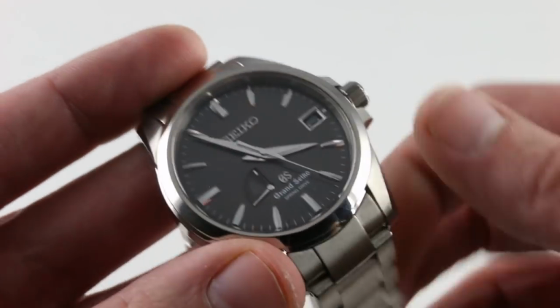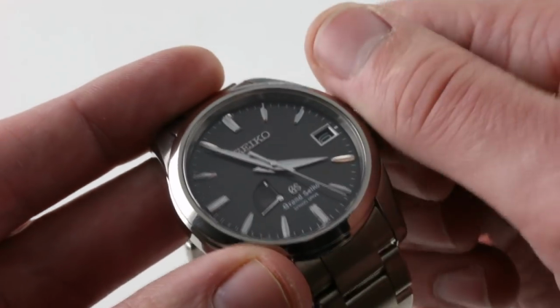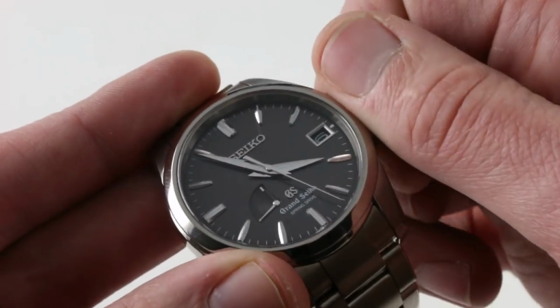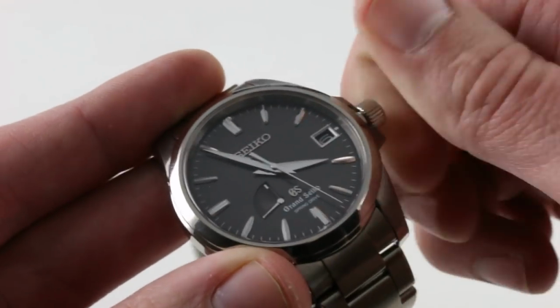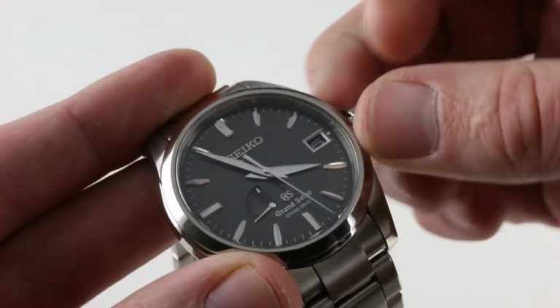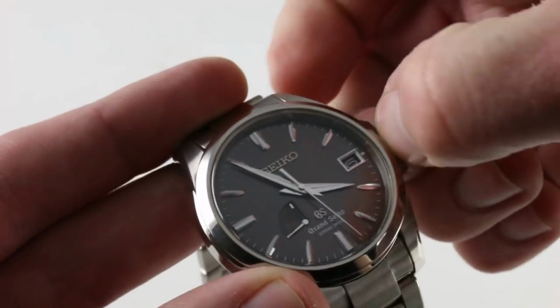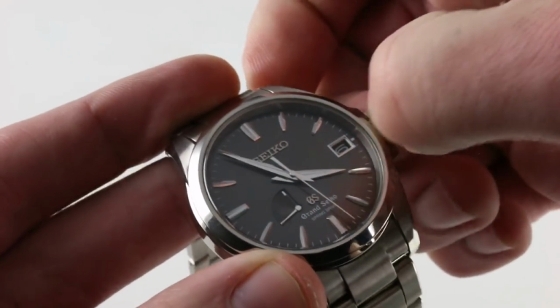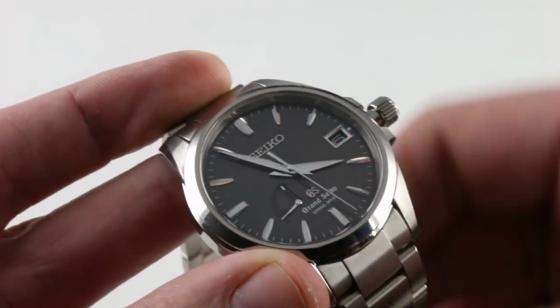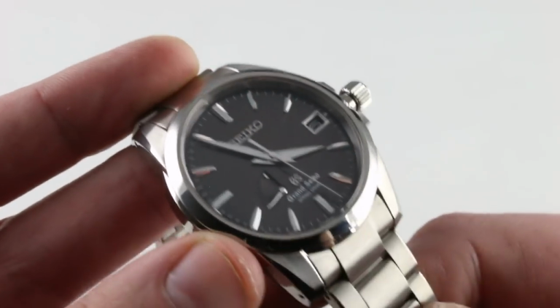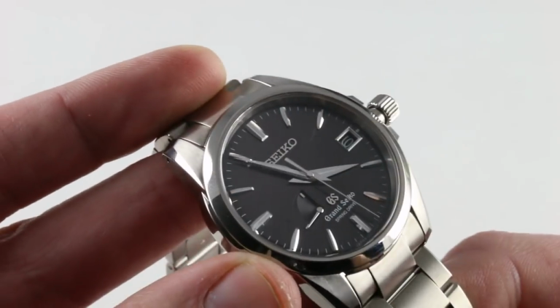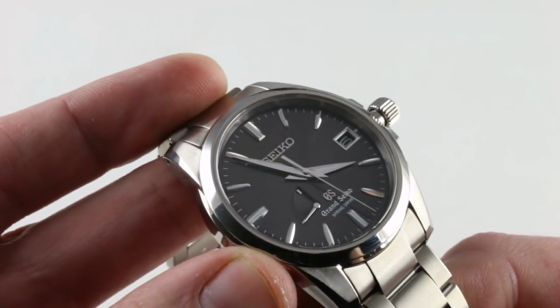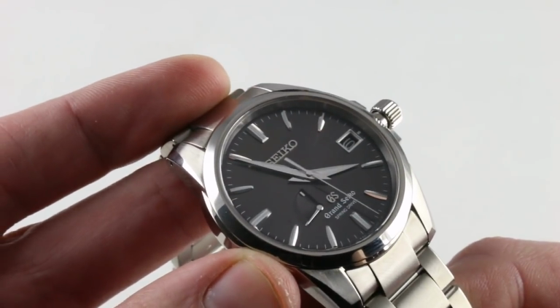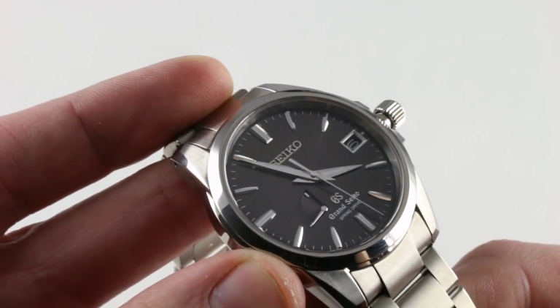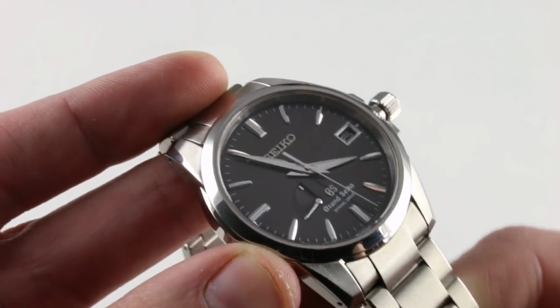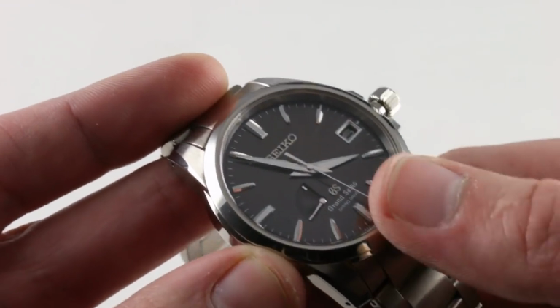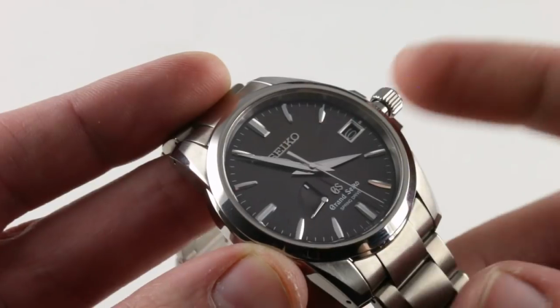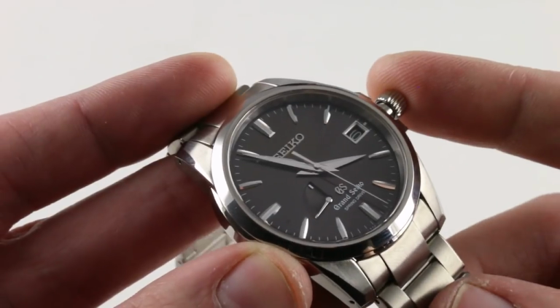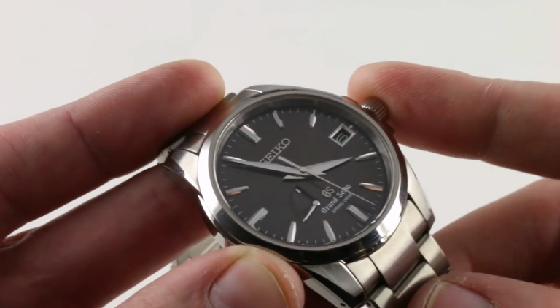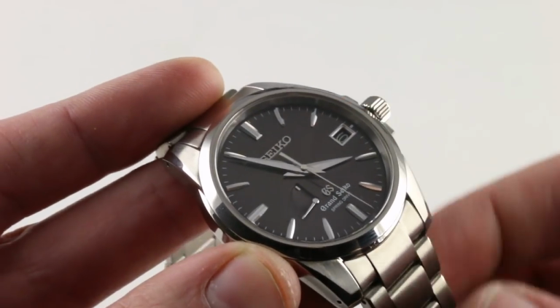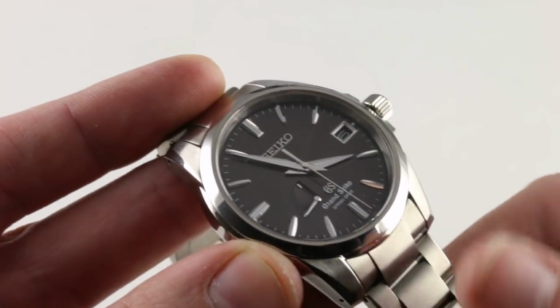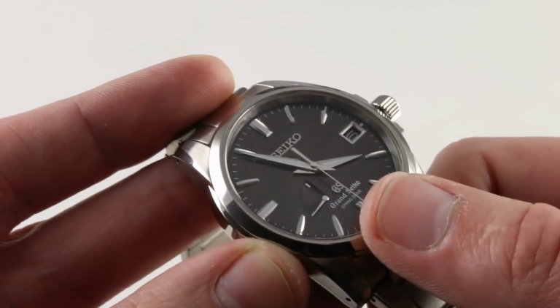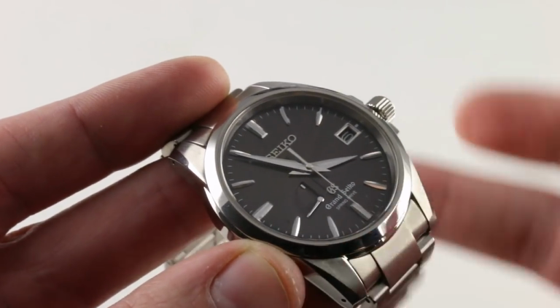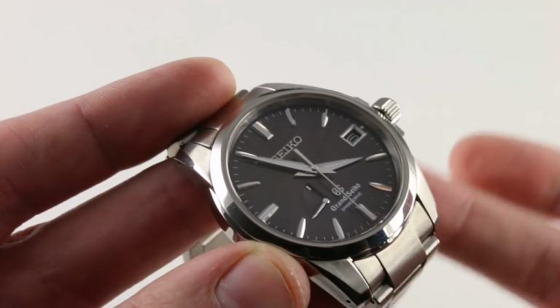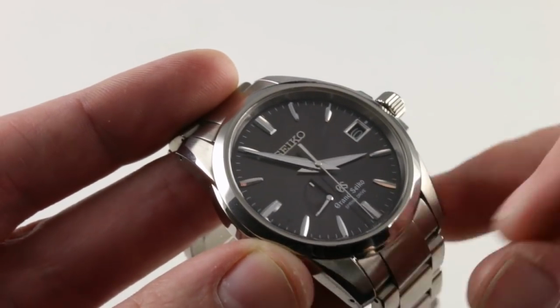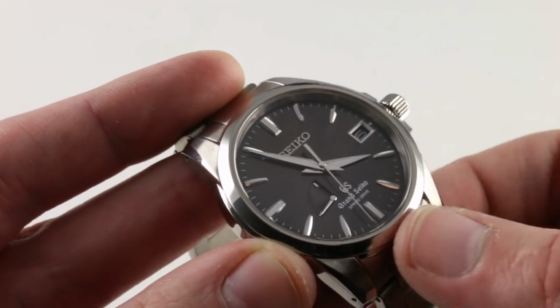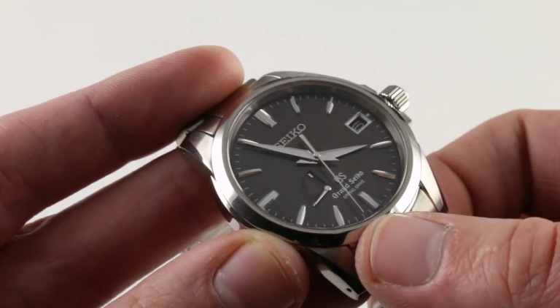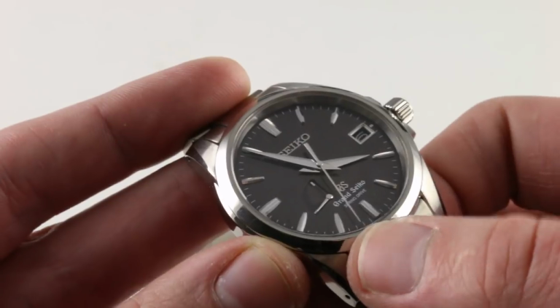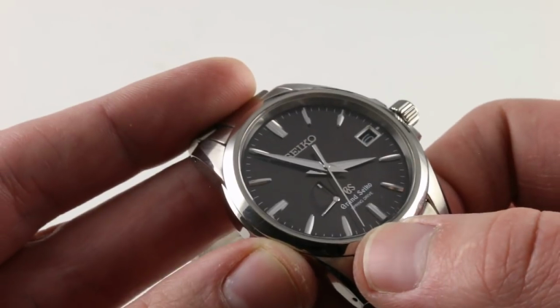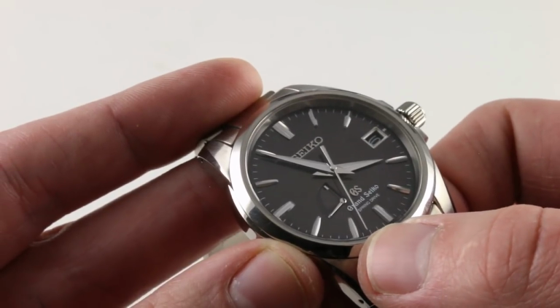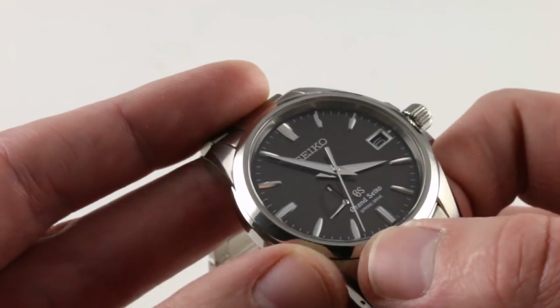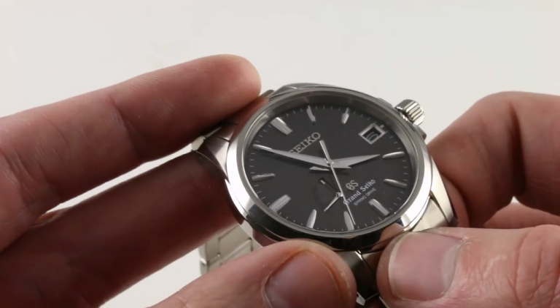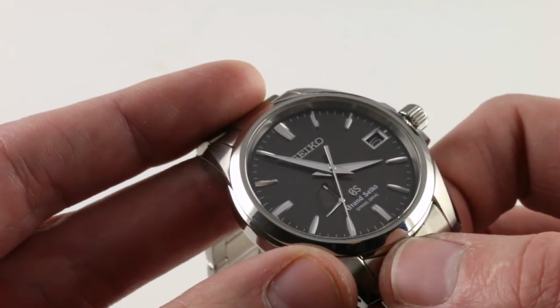The watch features a number of work-a-day refinements that are convenient for those who demand precision and ease. Pull the crown out and you stop the seconds hand. Push the crown back in and it resumes. That allows you to synchronize to a reference time. You'll note that the hand sweeps continuously.